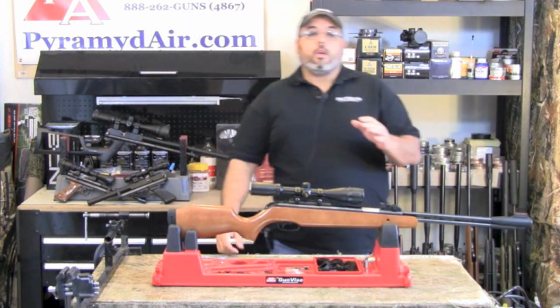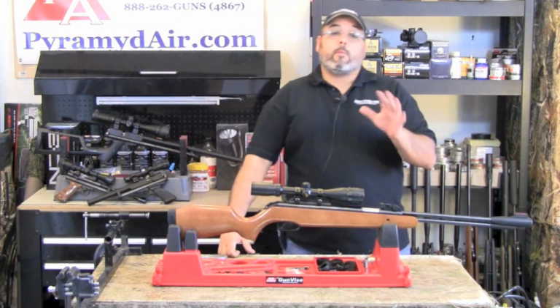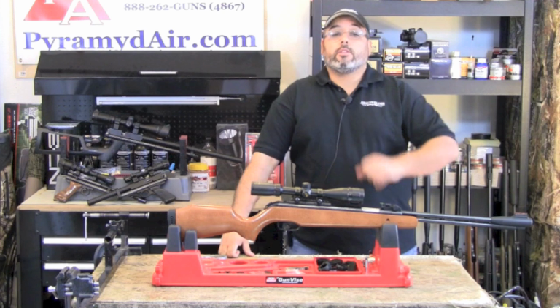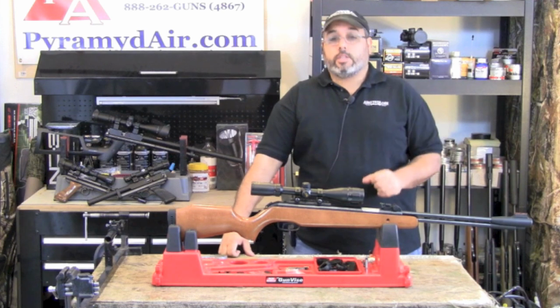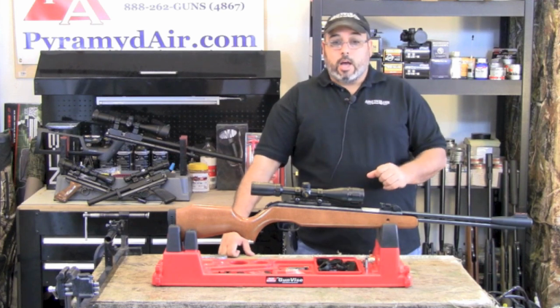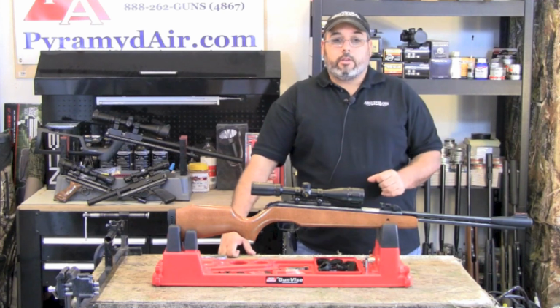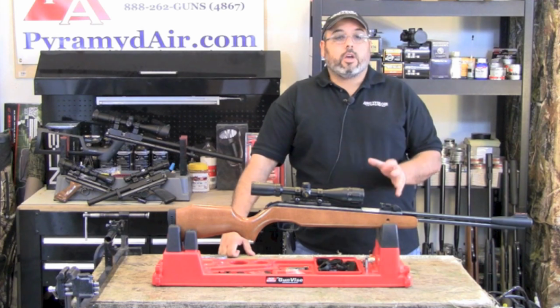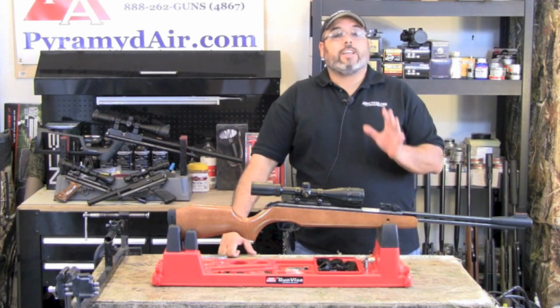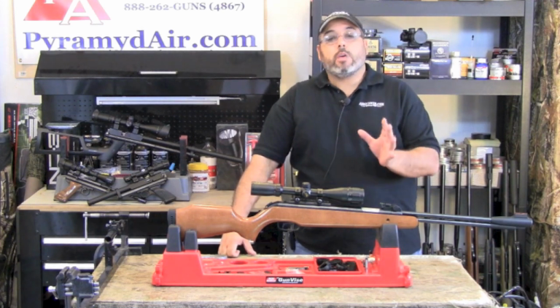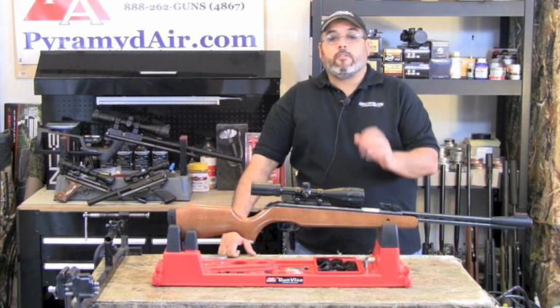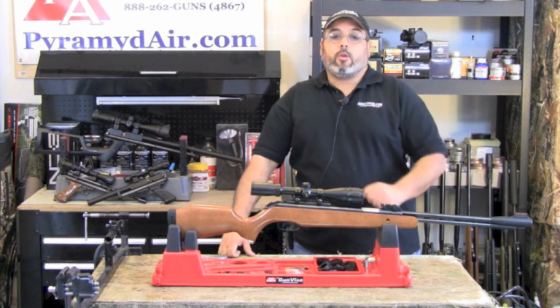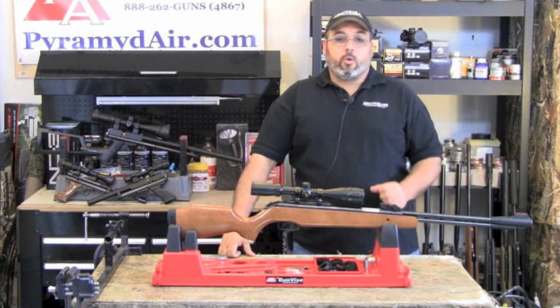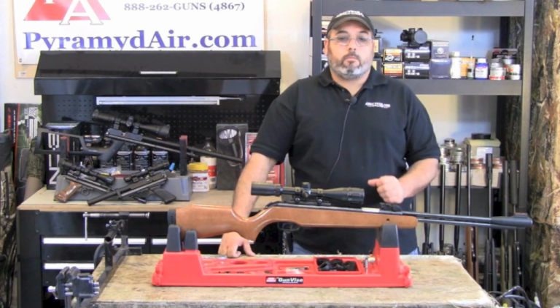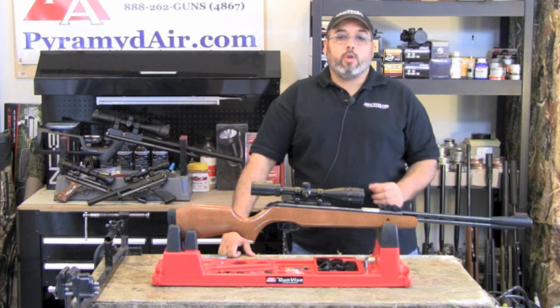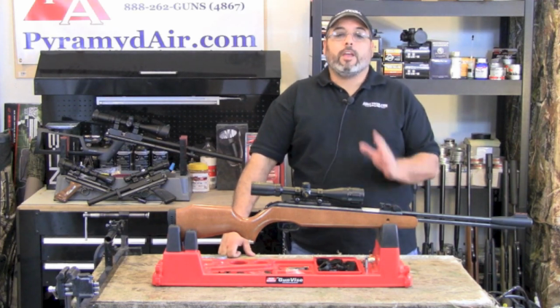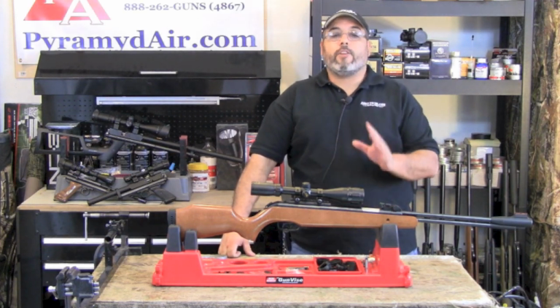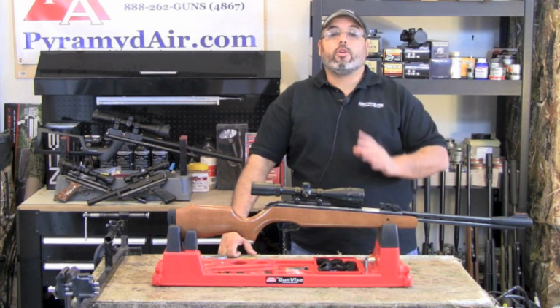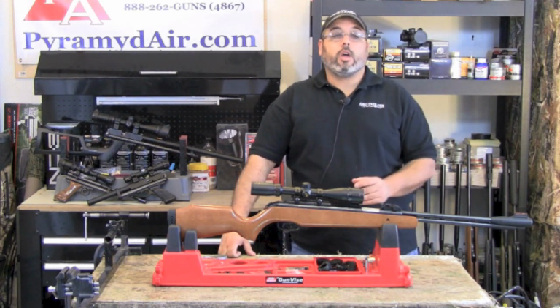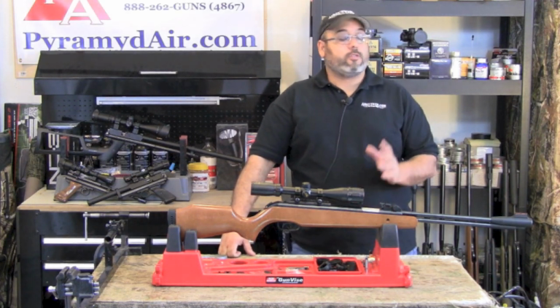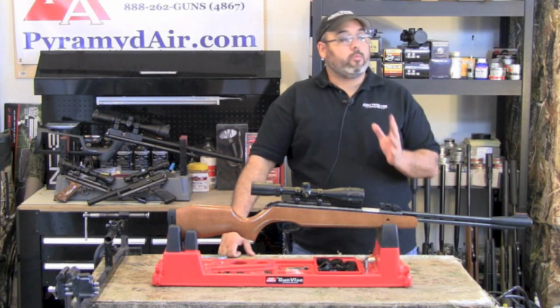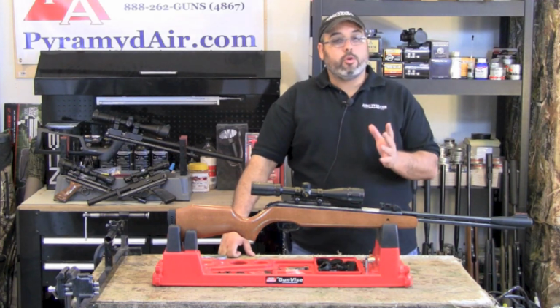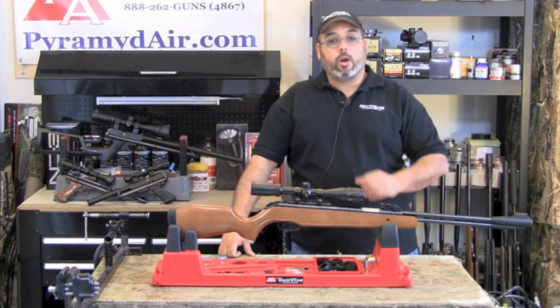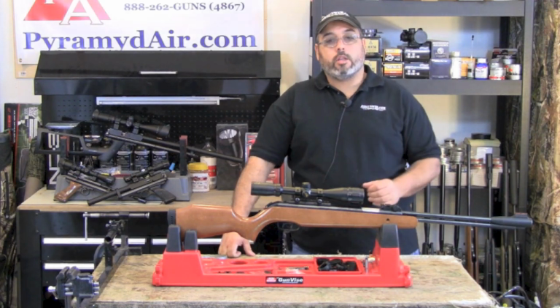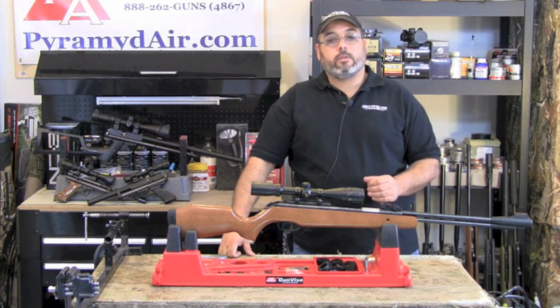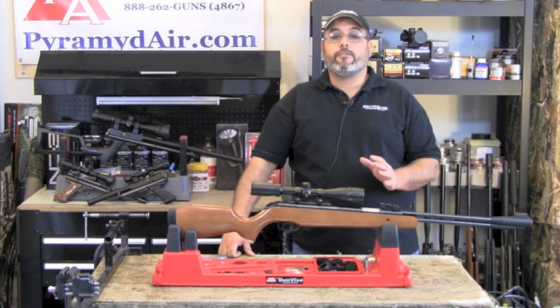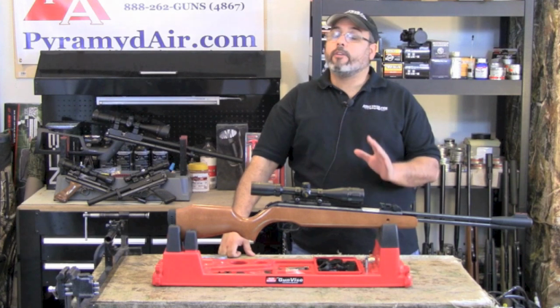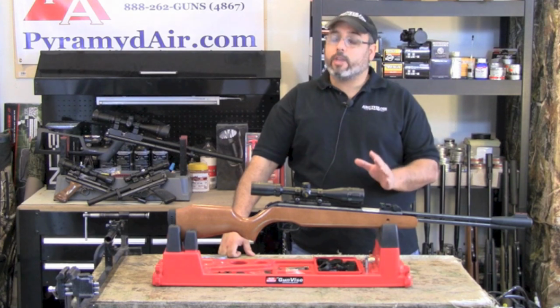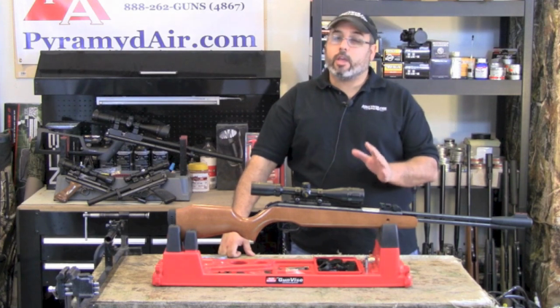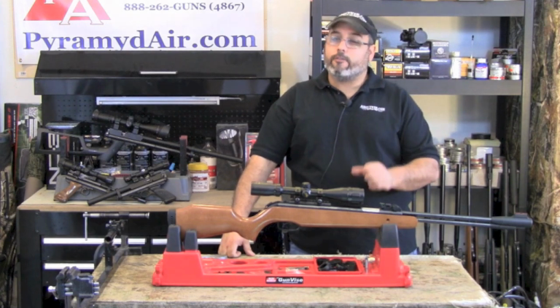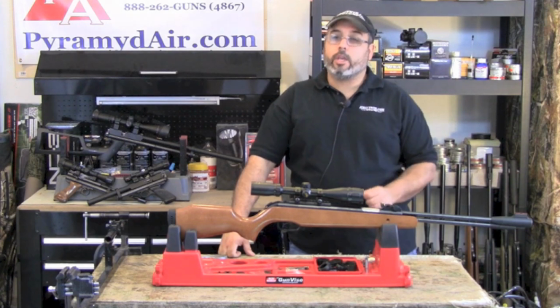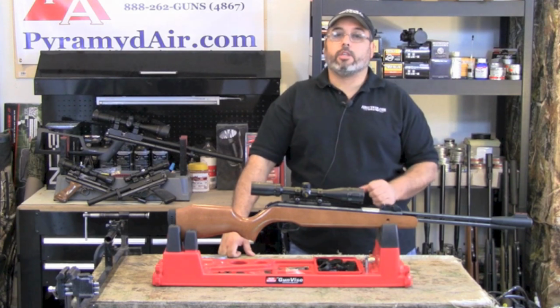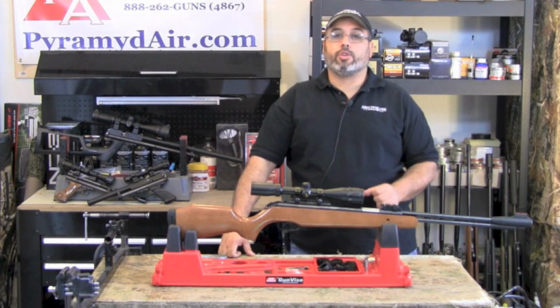Because of the design, the gun has minimal felt recoil. It would be a very good gun for someone new to air guns — it's very forgiving and very easy to shoot.